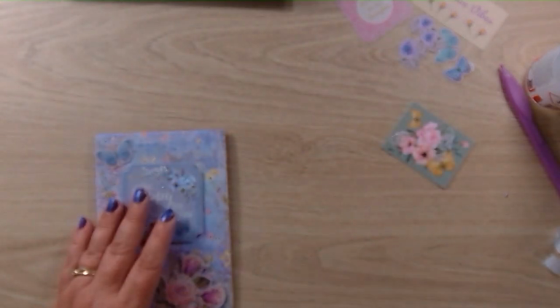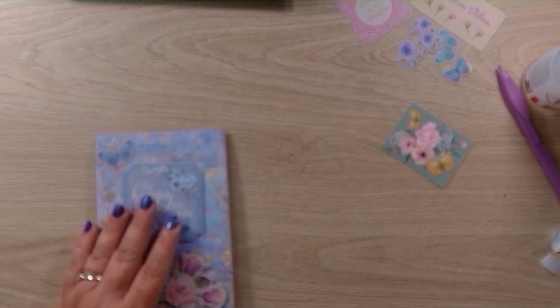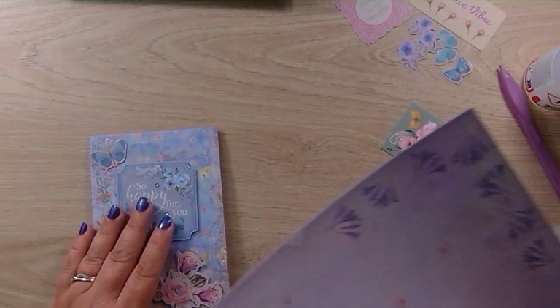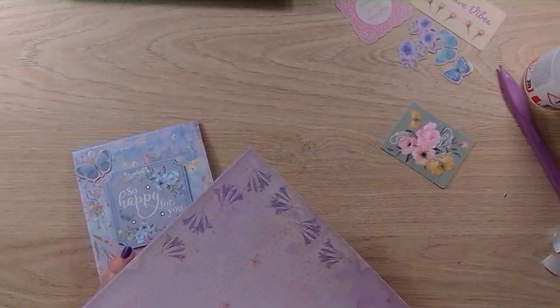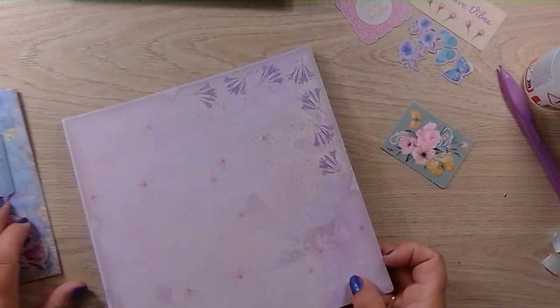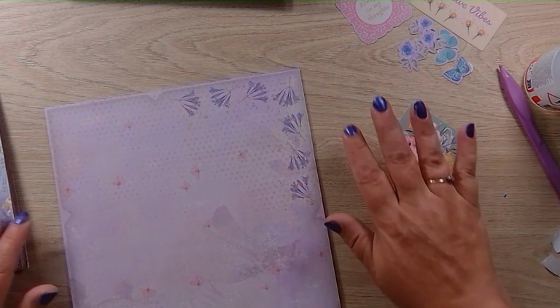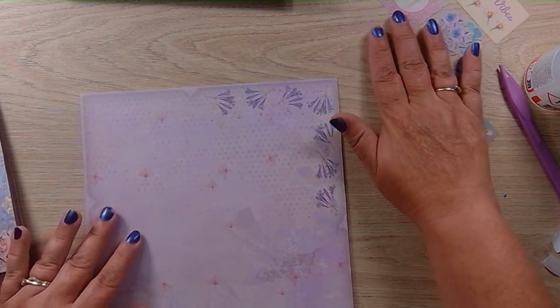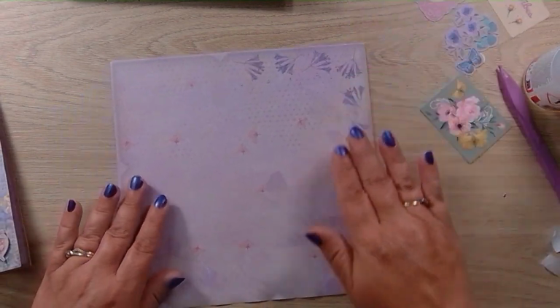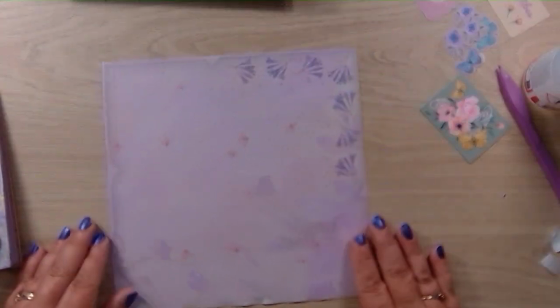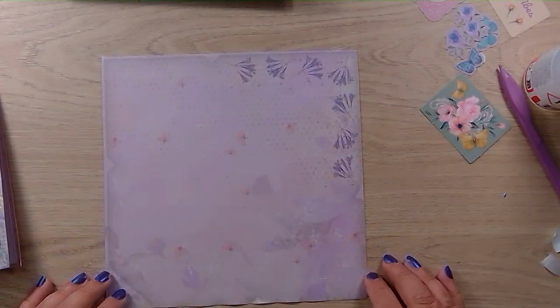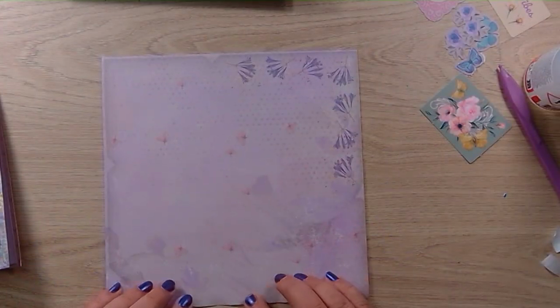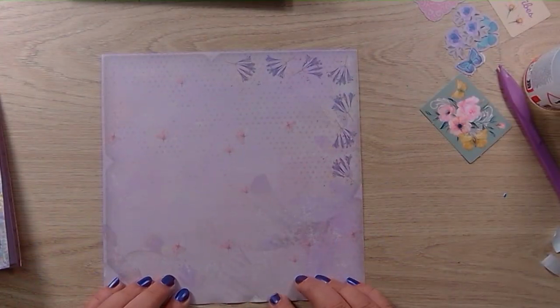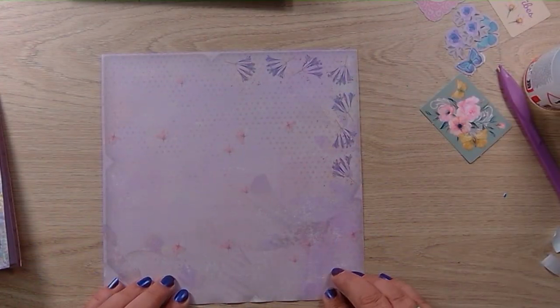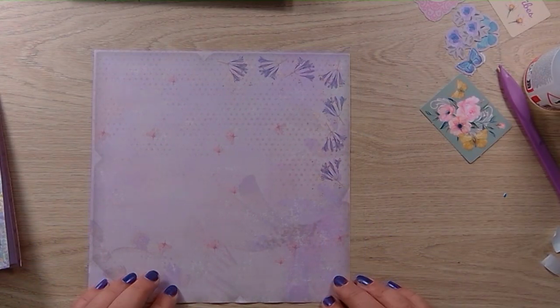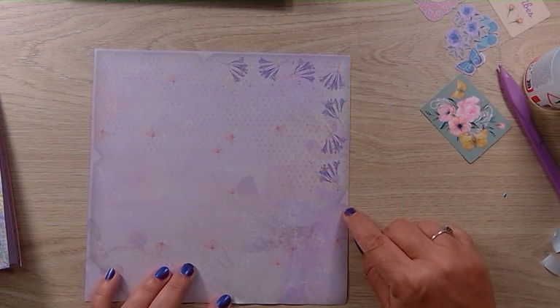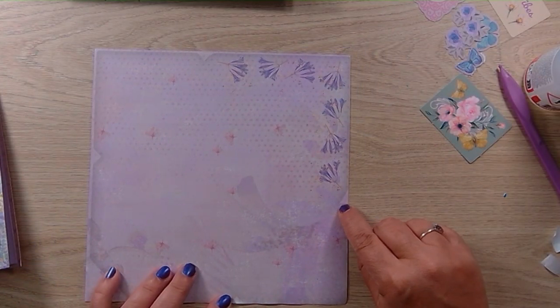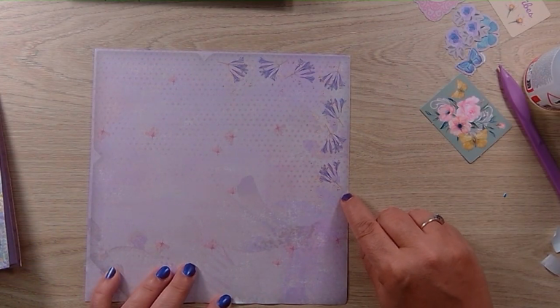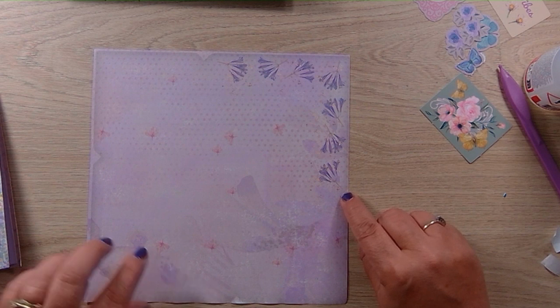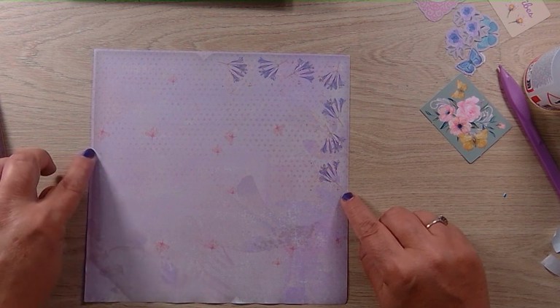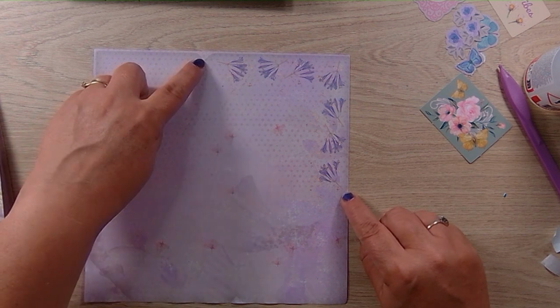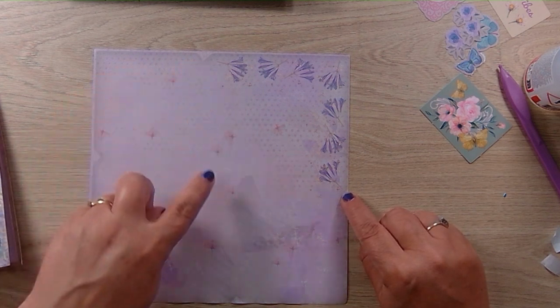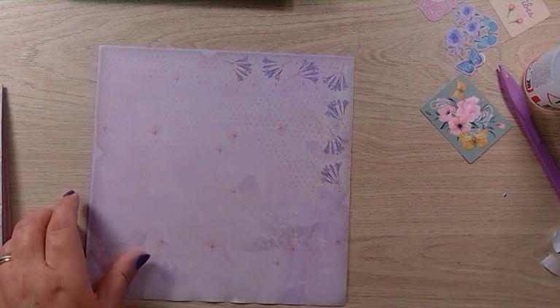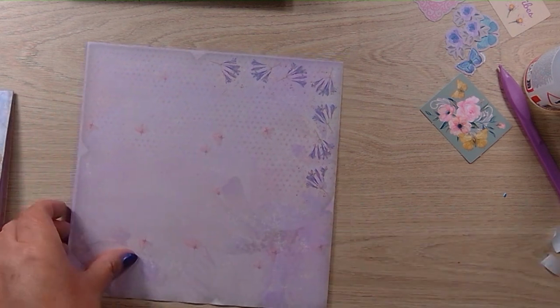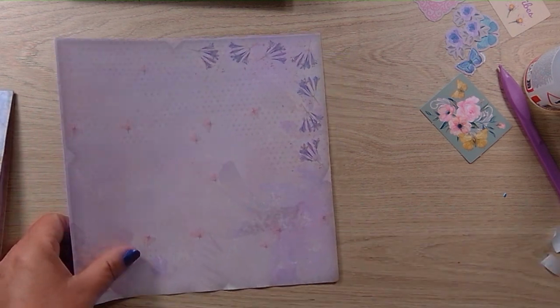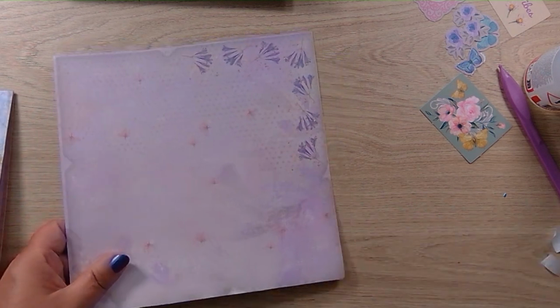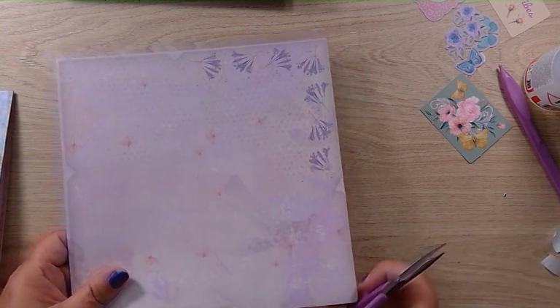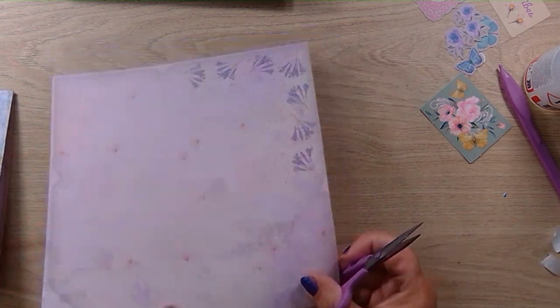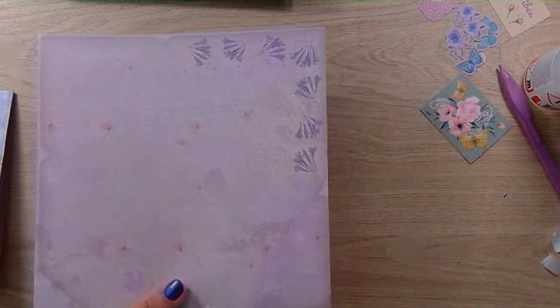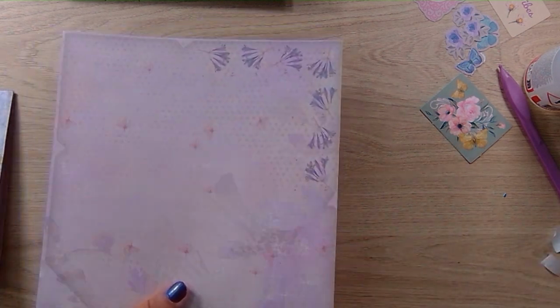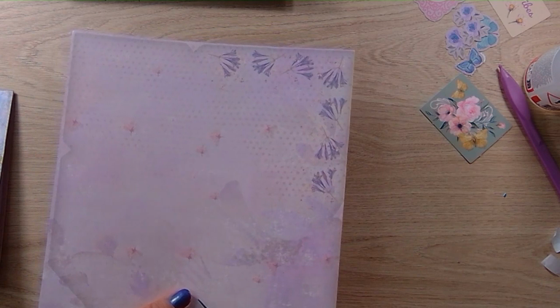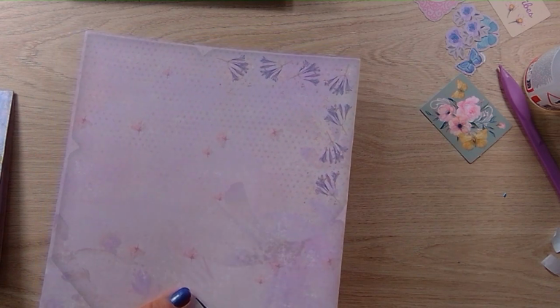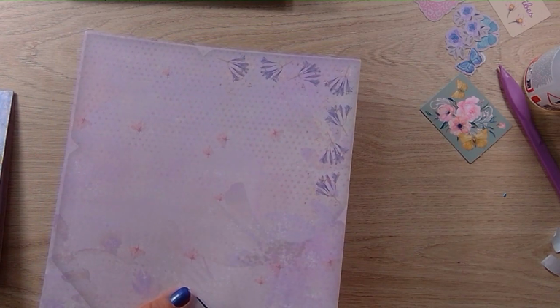Now to the envelope. We have in the envelope little notches in all four sides, but we just need to cut them out.